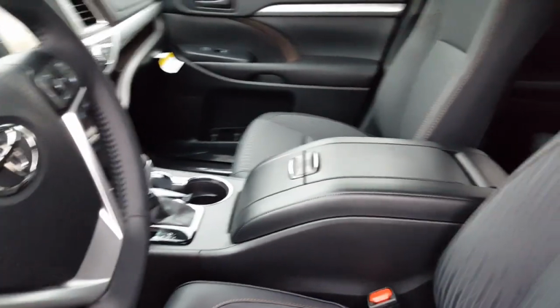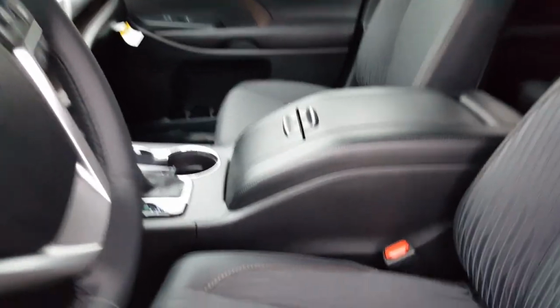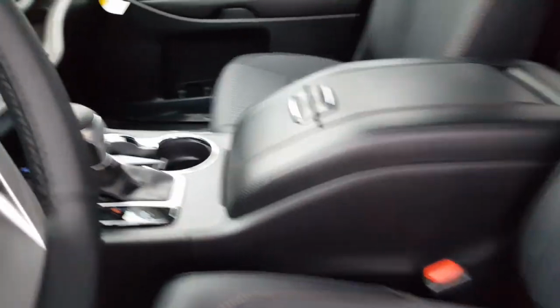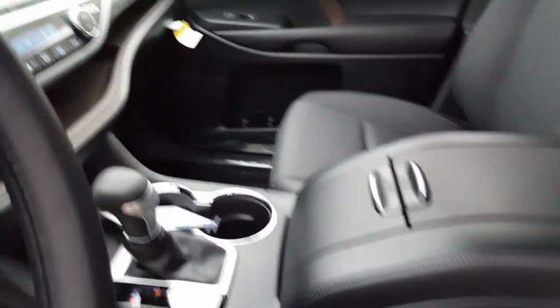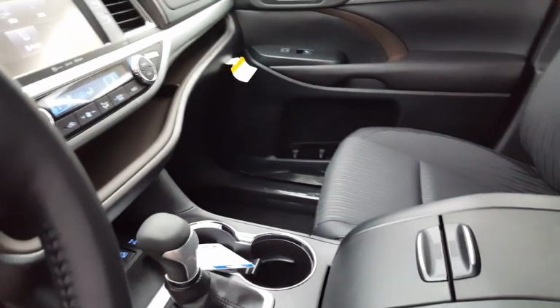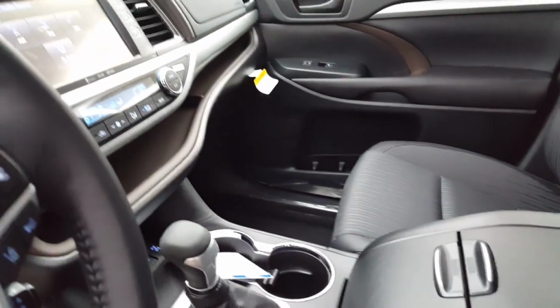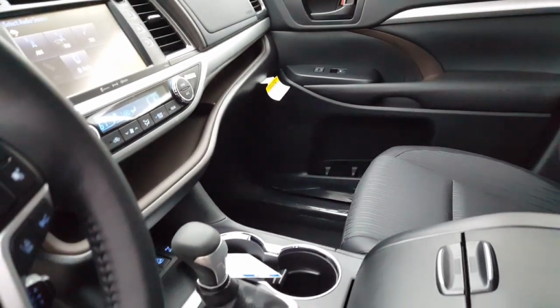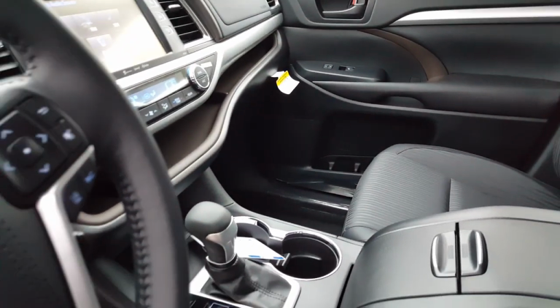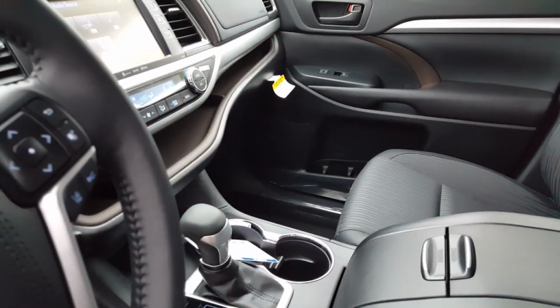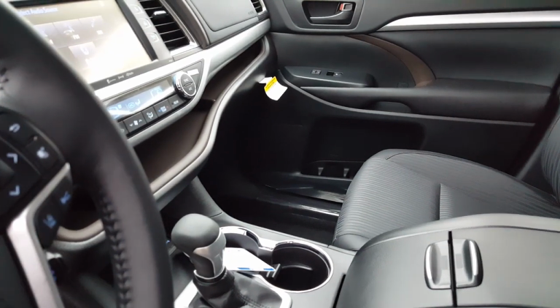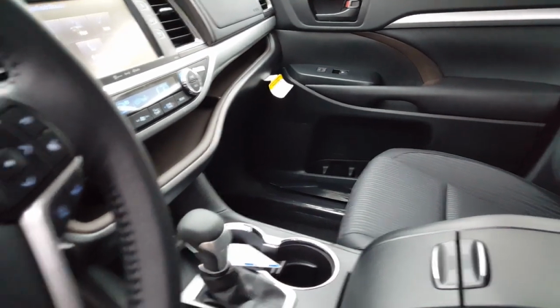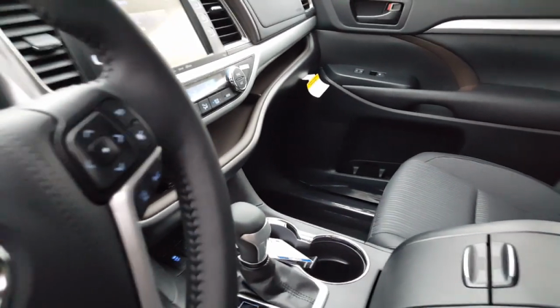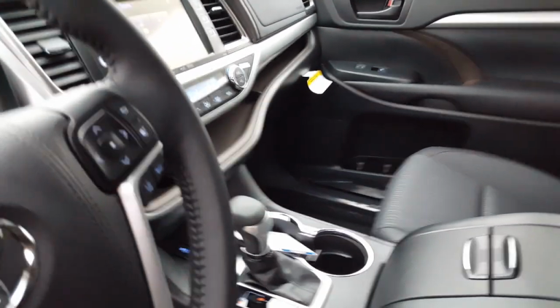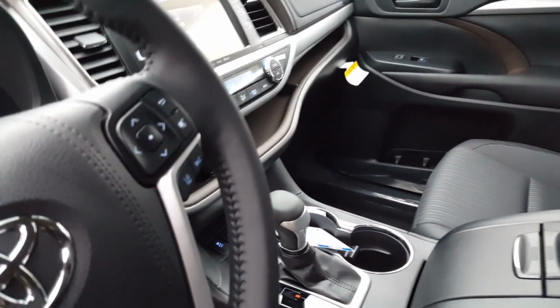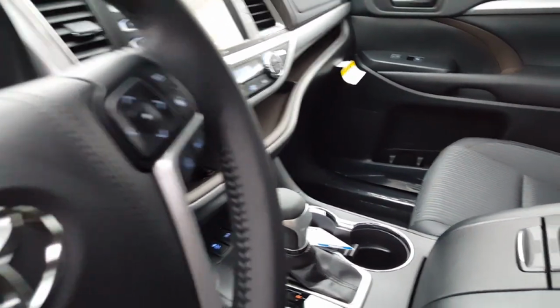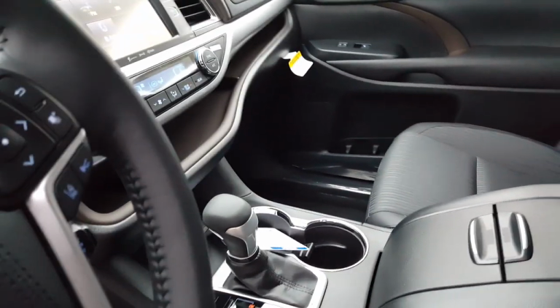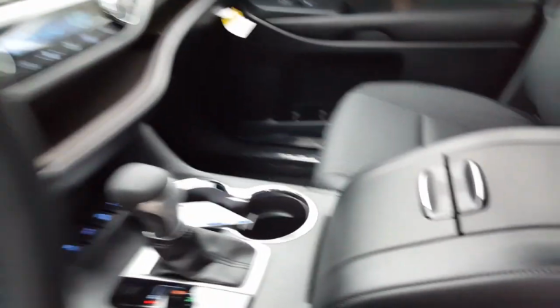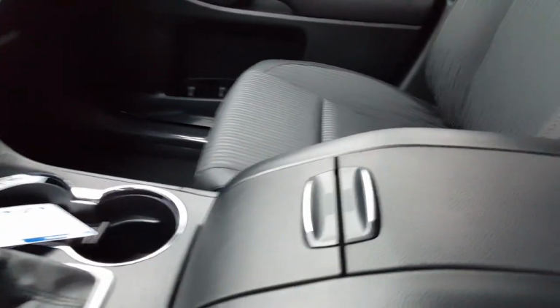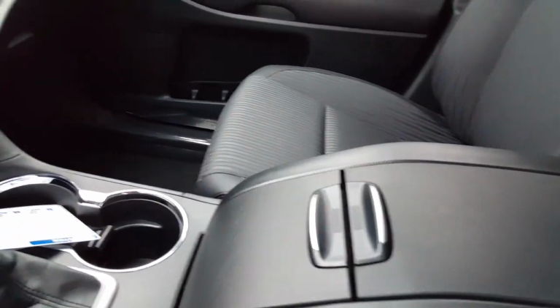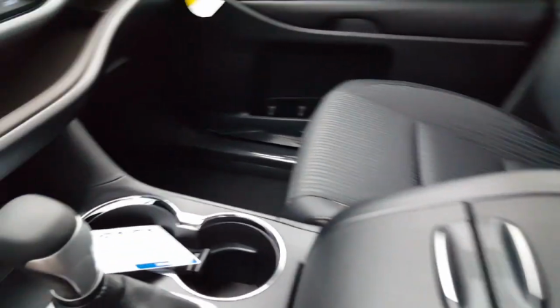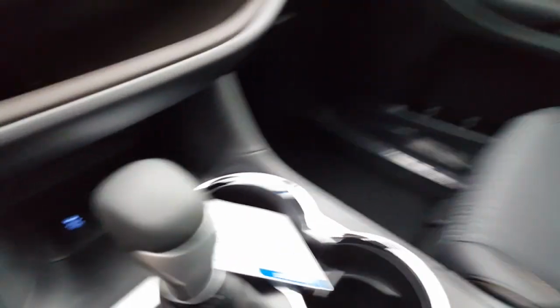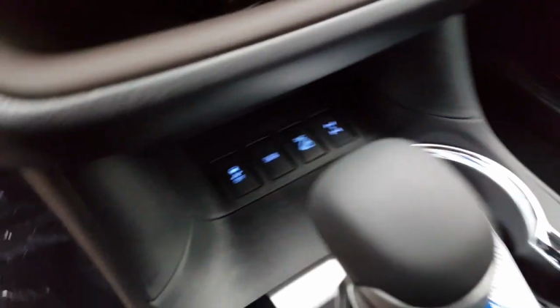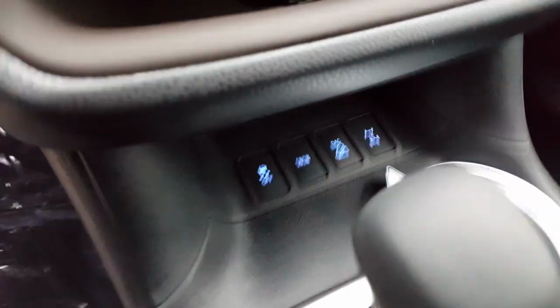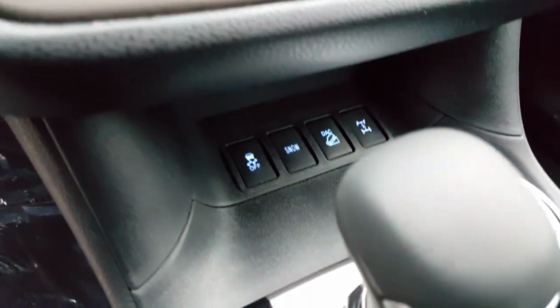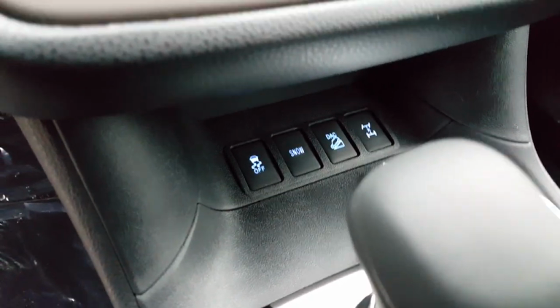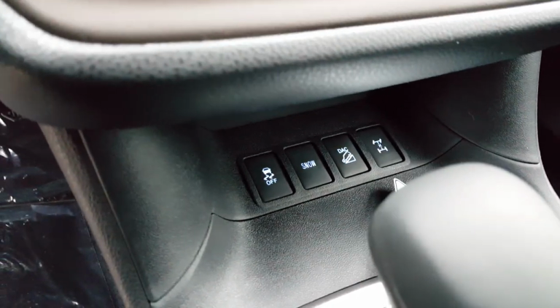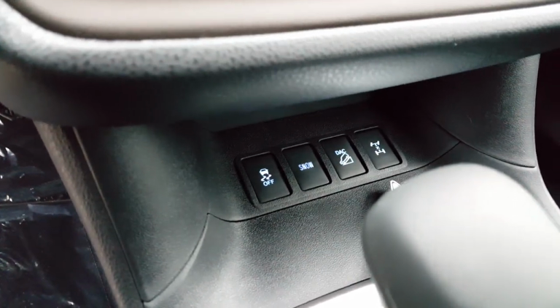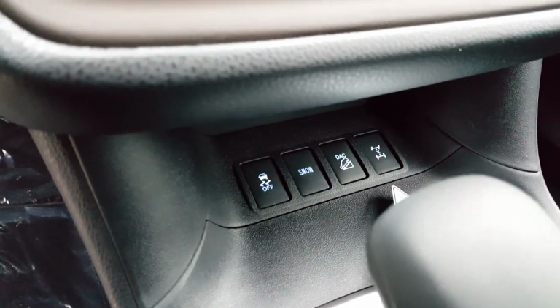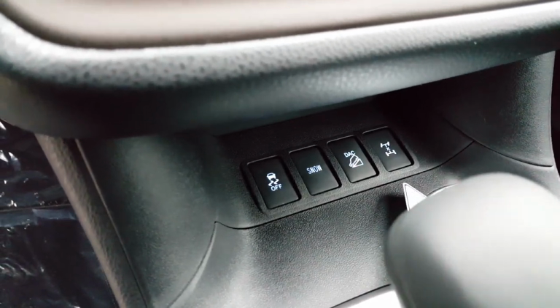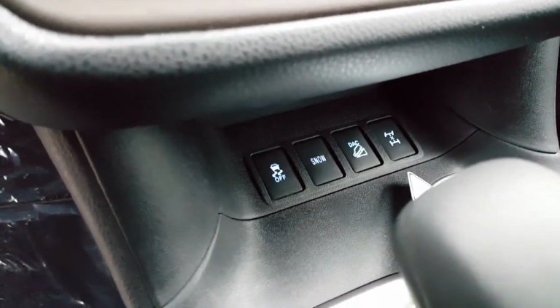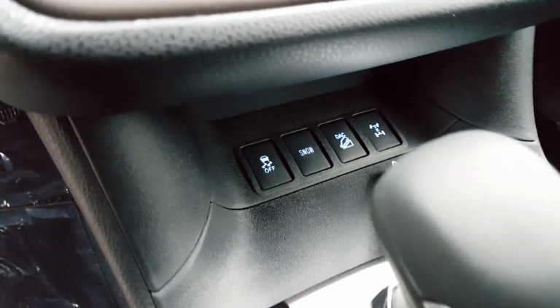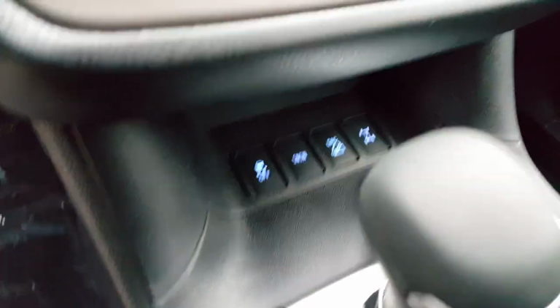Automatic high beams, AM, FM, and XM satellite radio free for 90 days. It's also going to have the option of navigation — a lot of great stuff. Your snow feature, downhill assist control, and locking rear differential.